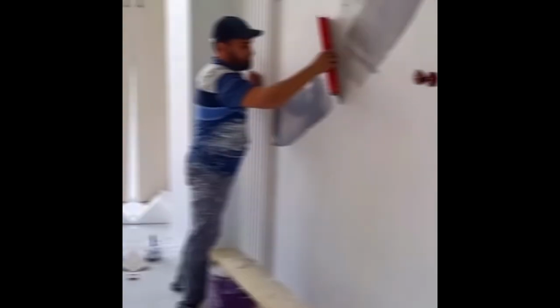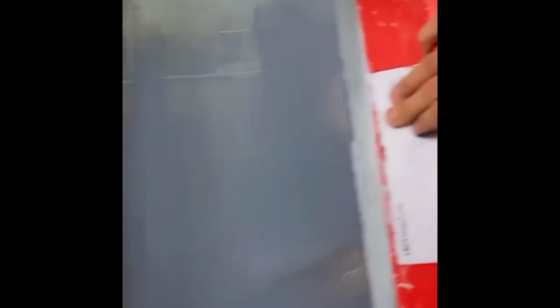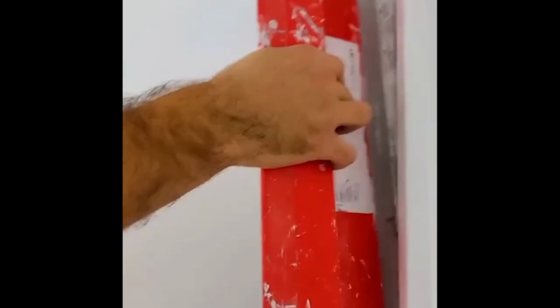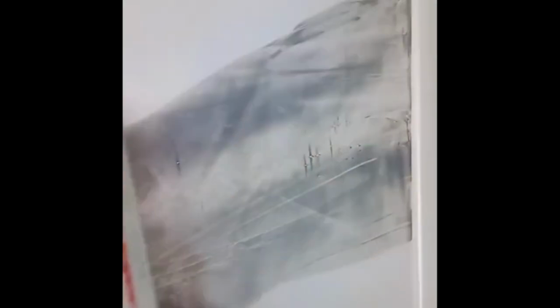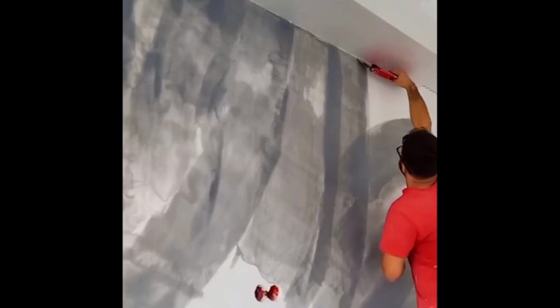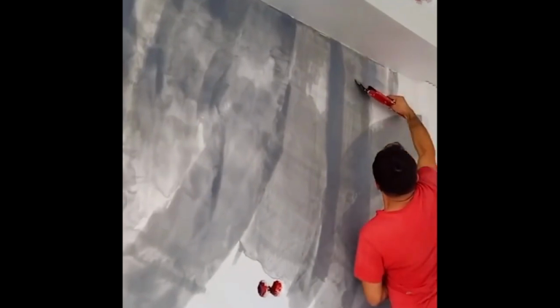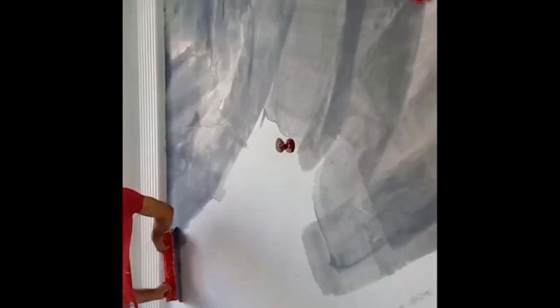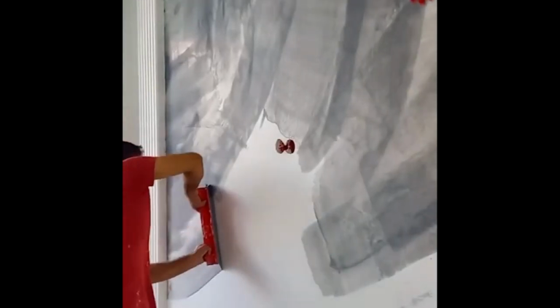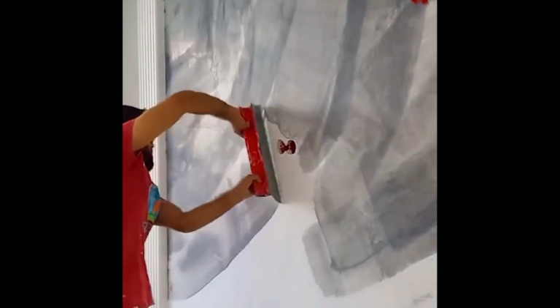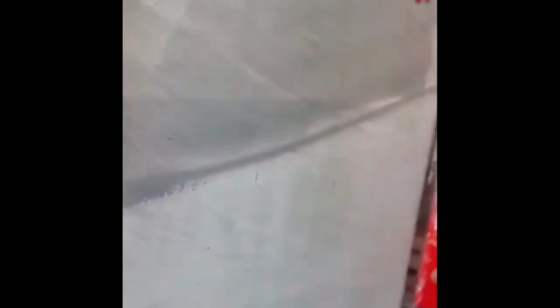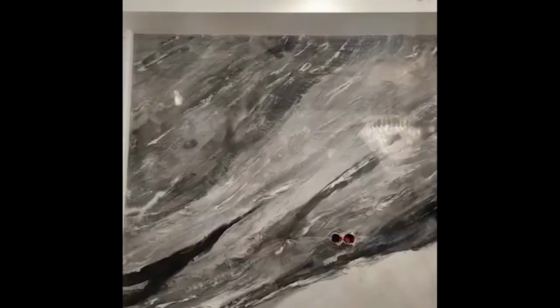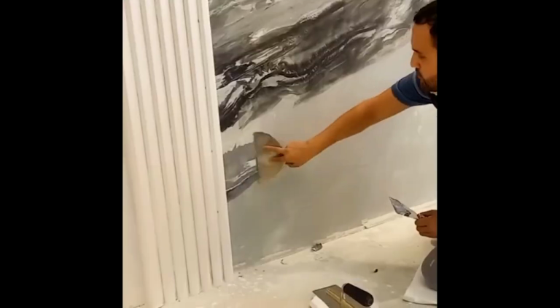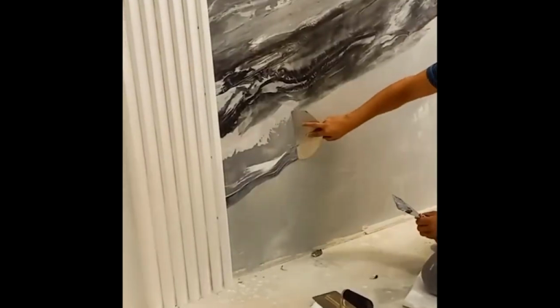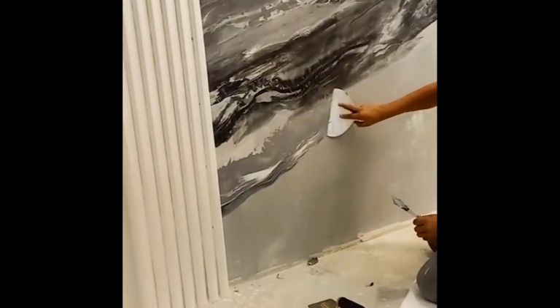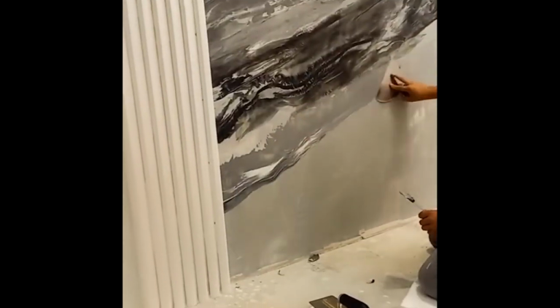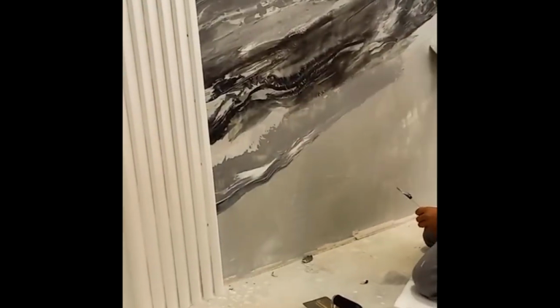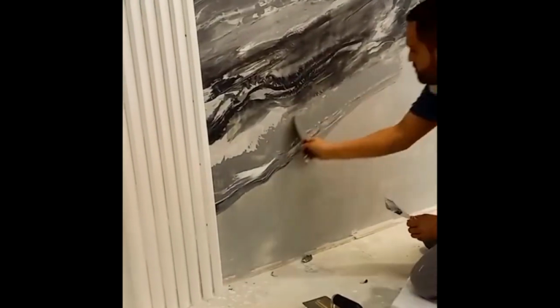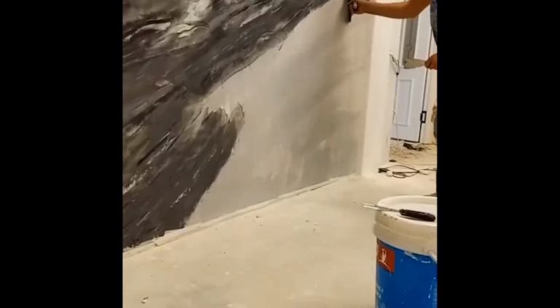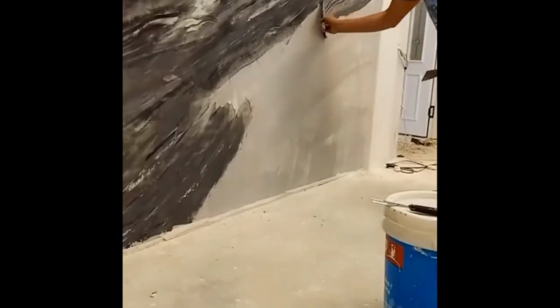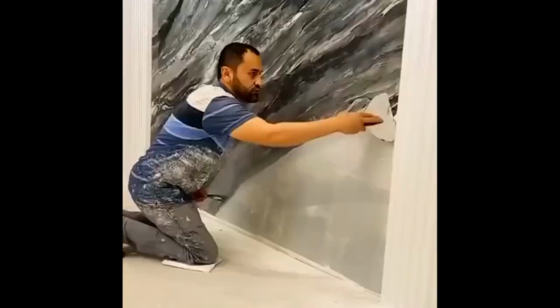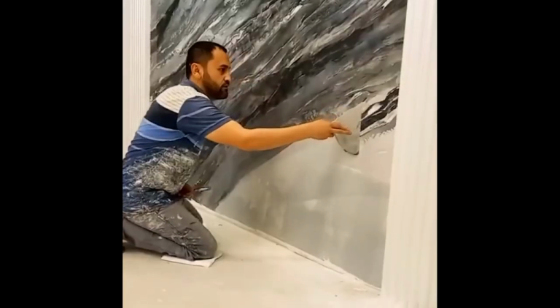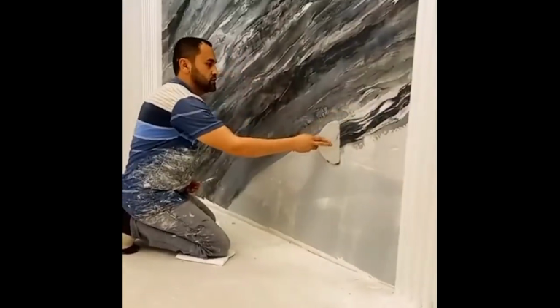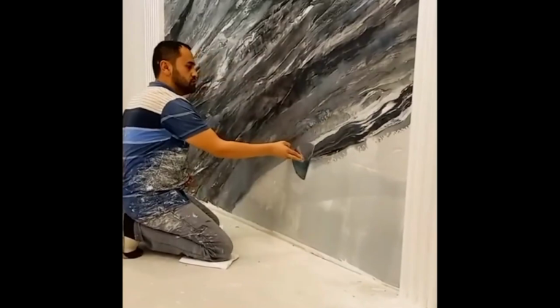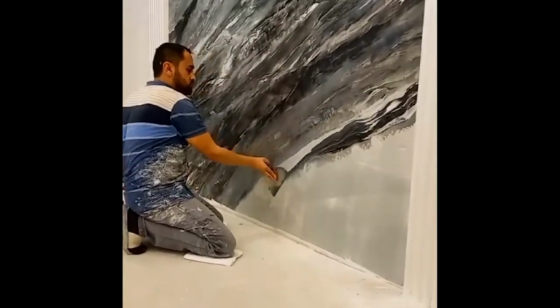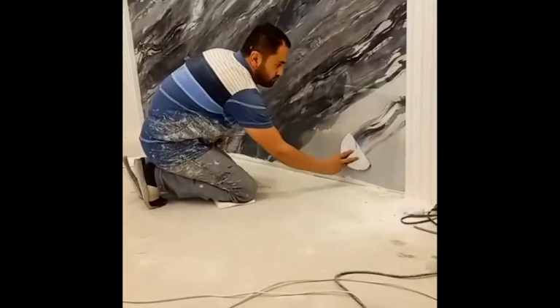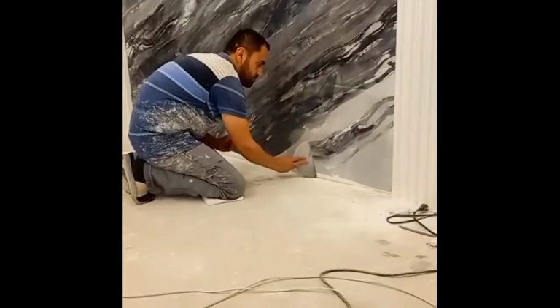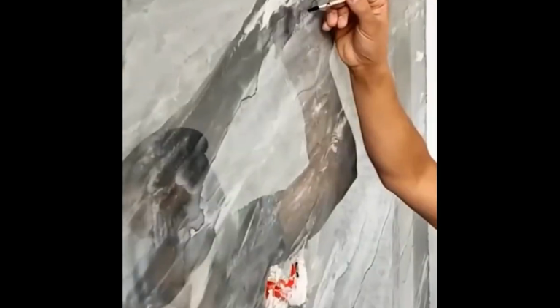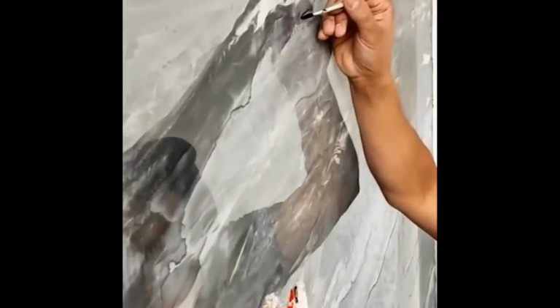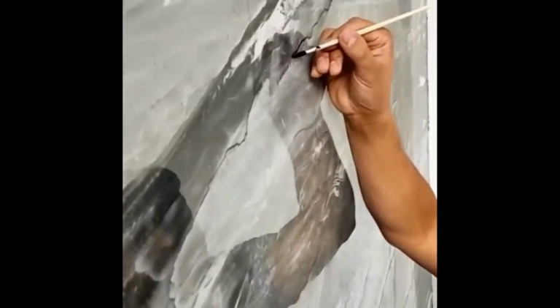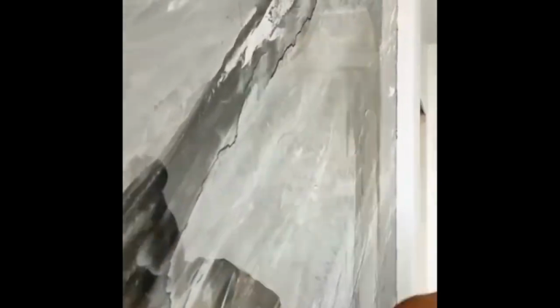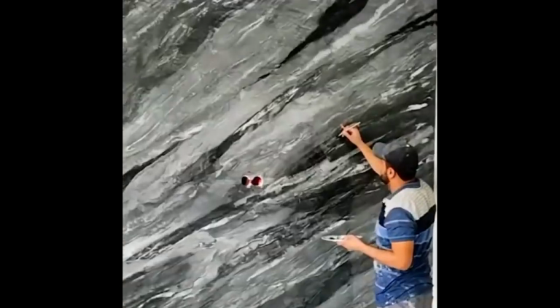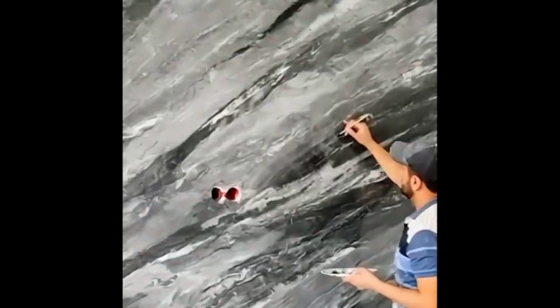Marble makes any room look a lot more elegant and refined, but large slabs are expensive and difficult to work with.